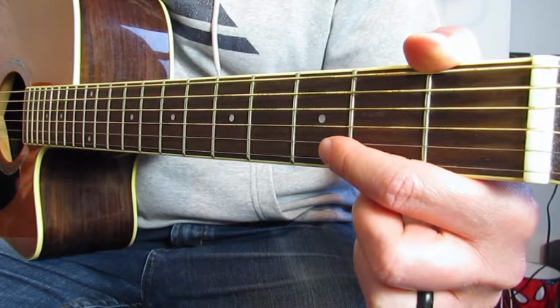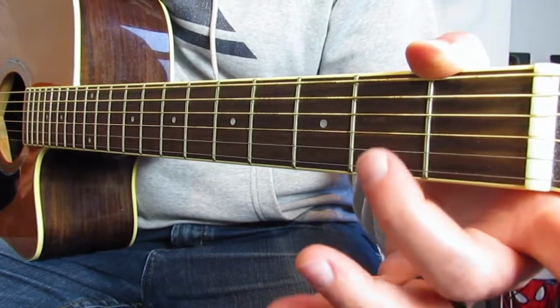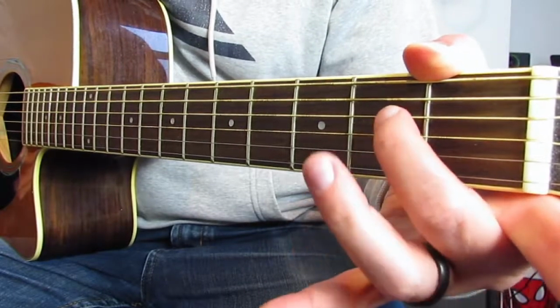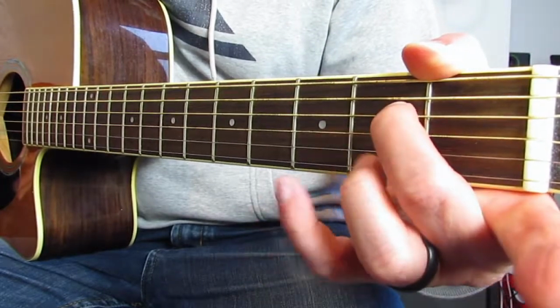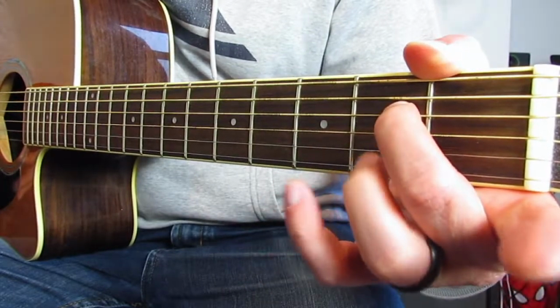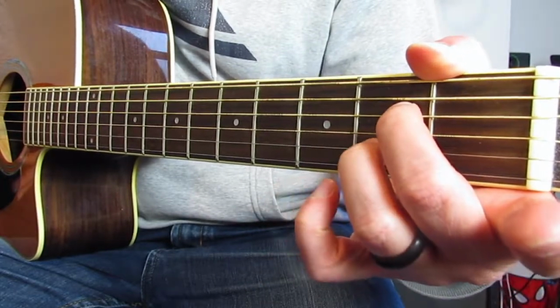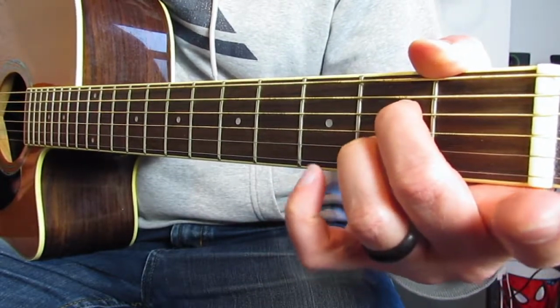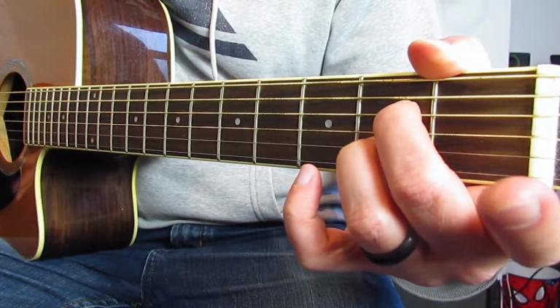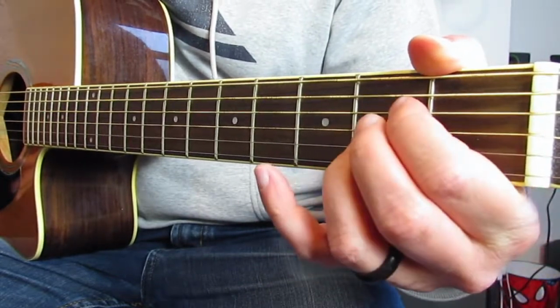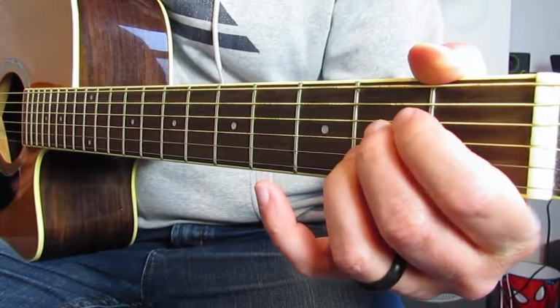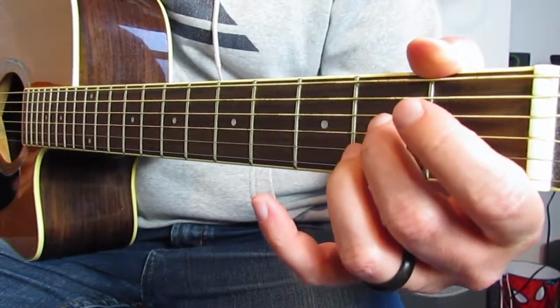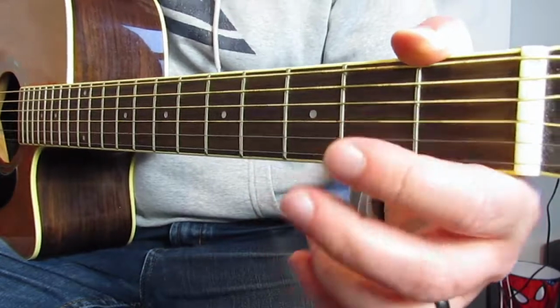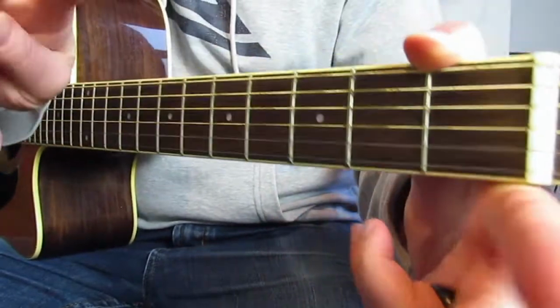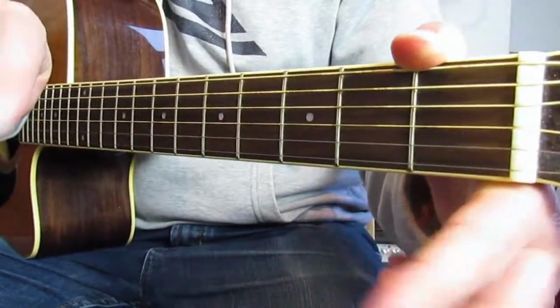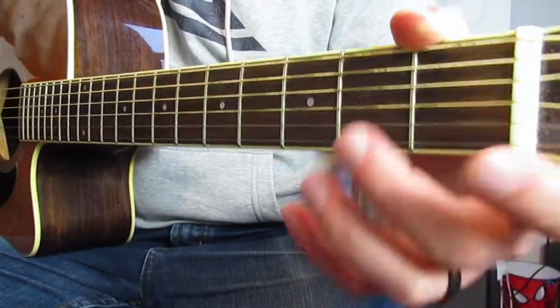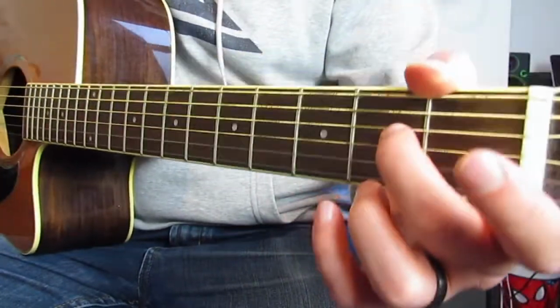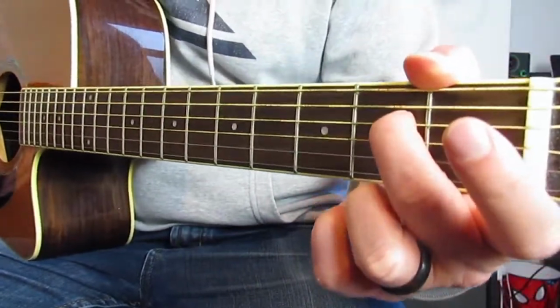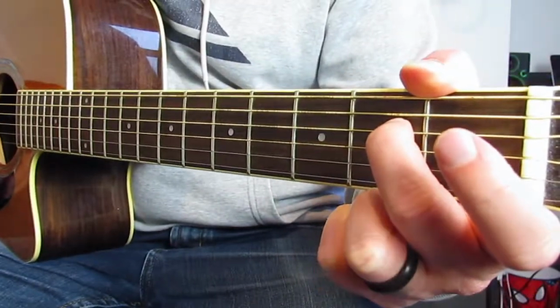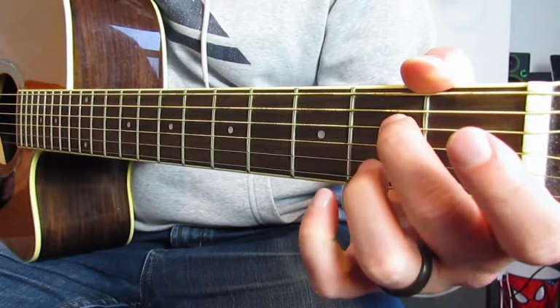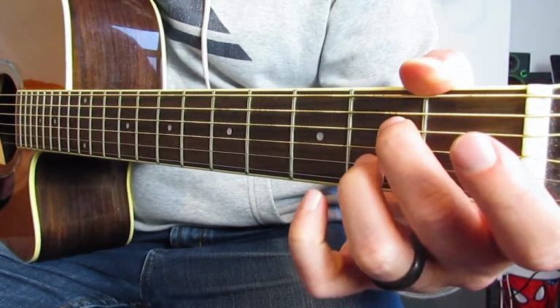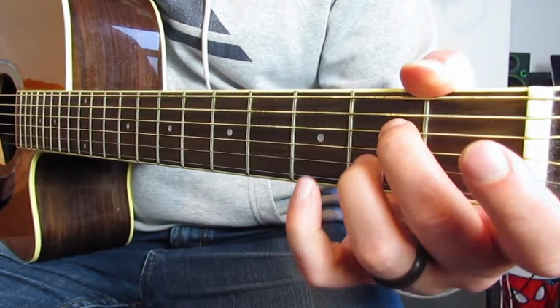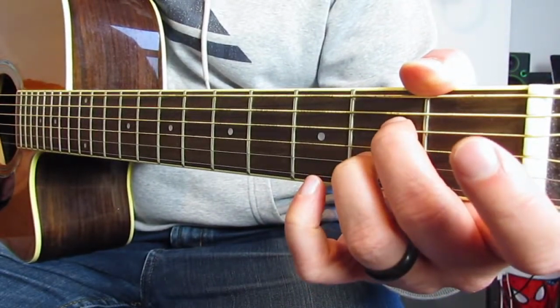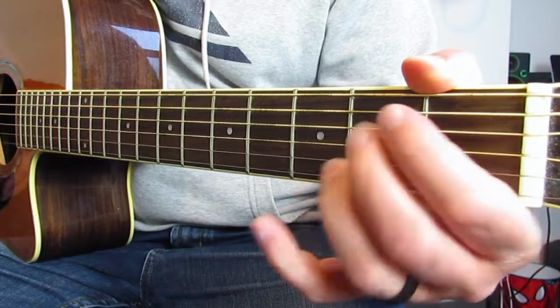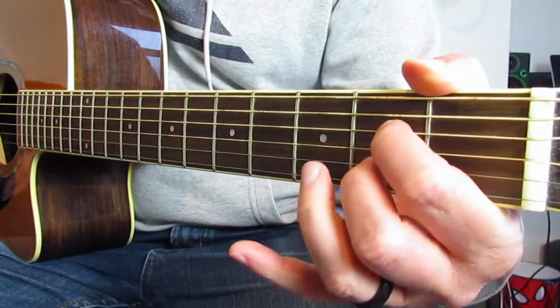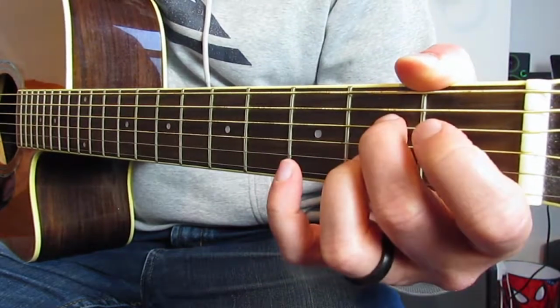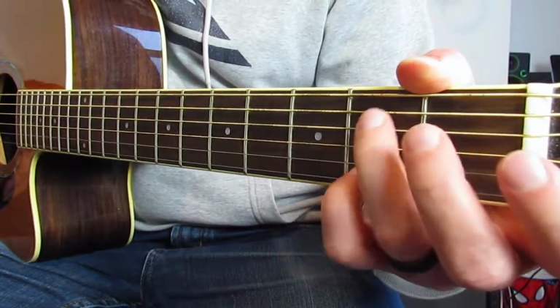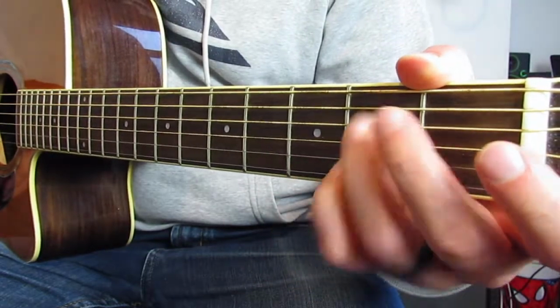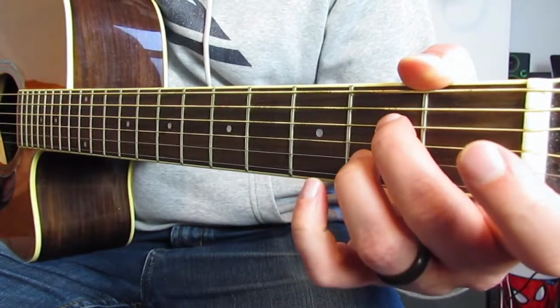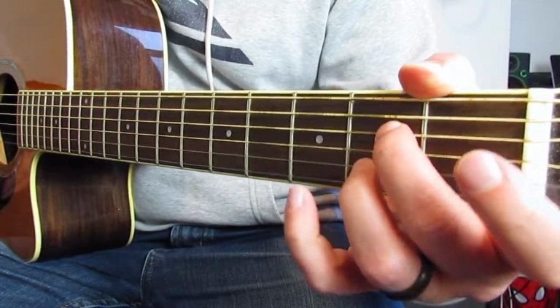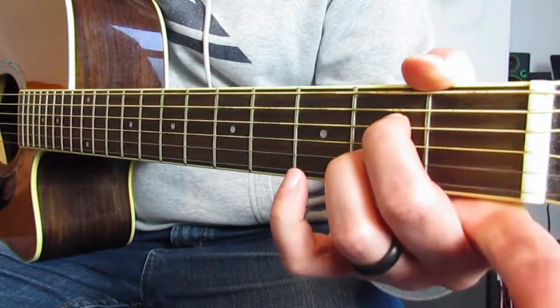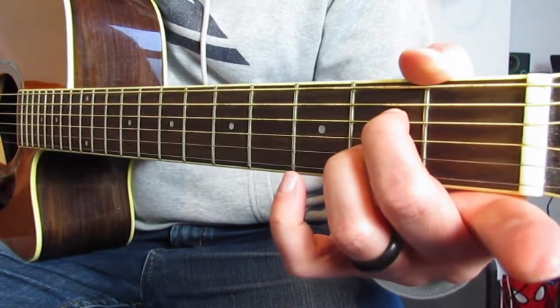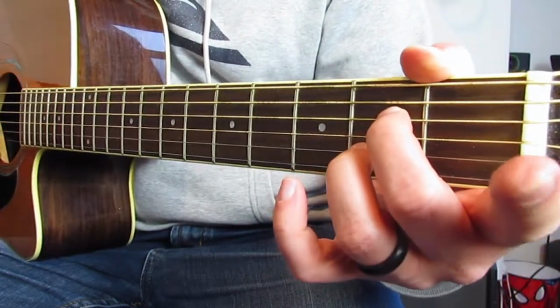So the way we play this is second fret D and second fret B — that's it. The proper way, with what you might call rabbit ears, is middle finger on the D string, ring finger on the B string. I don't mind too much if you want to use different fingers — whatever works for you — but that's the proper way.